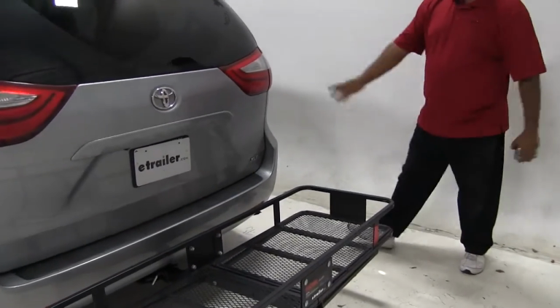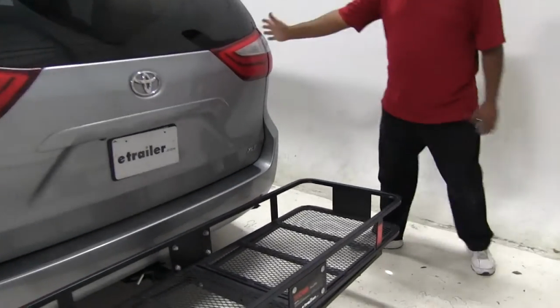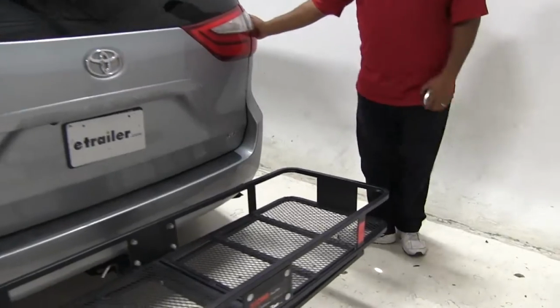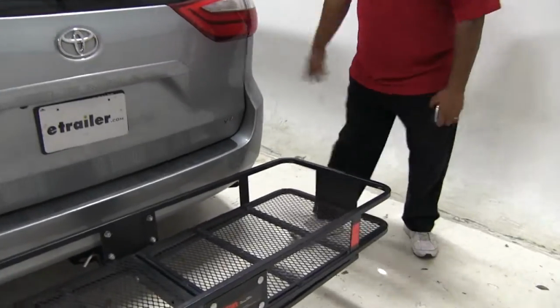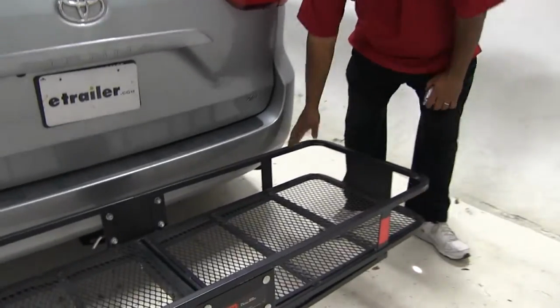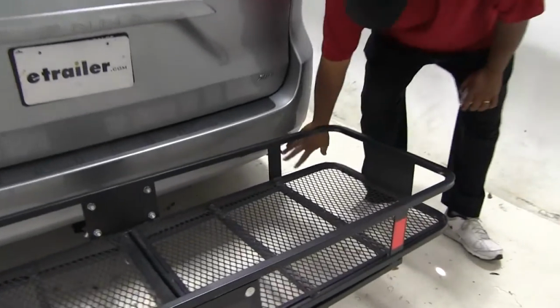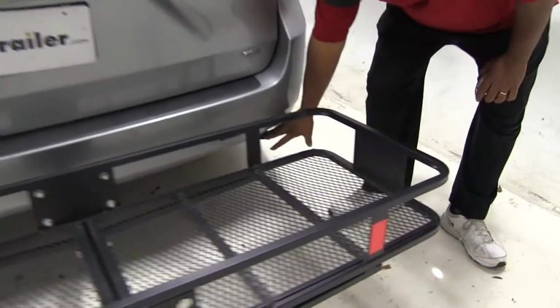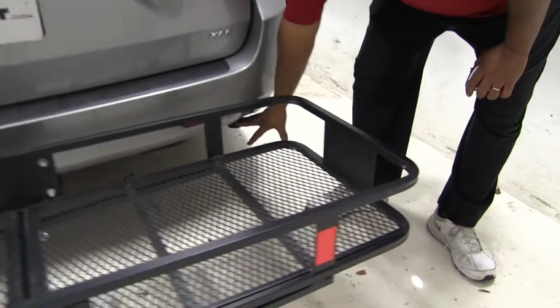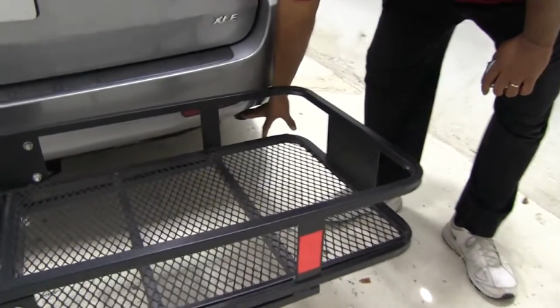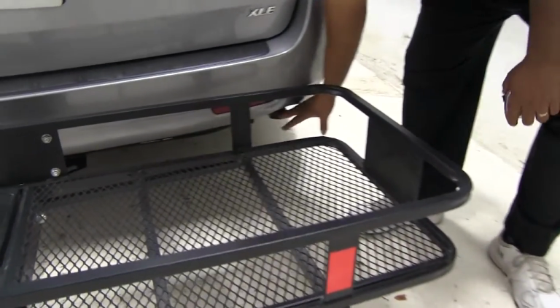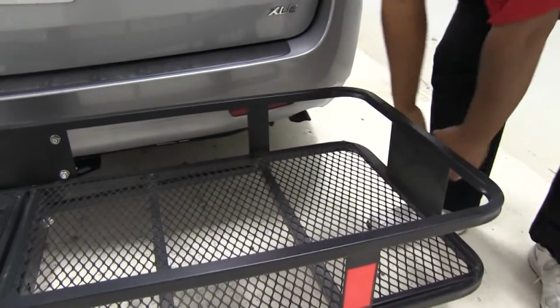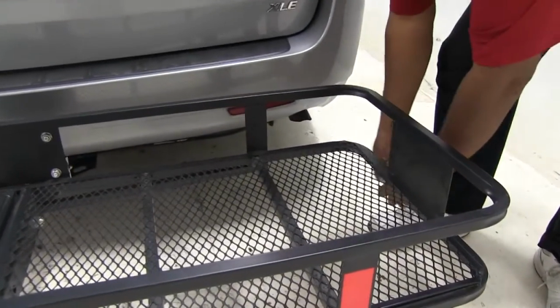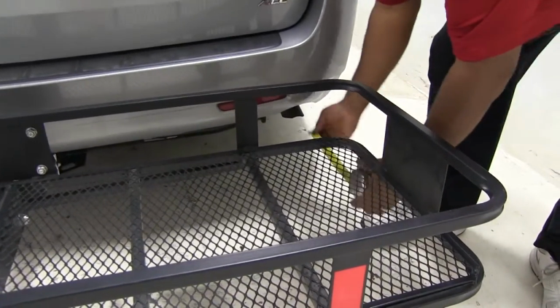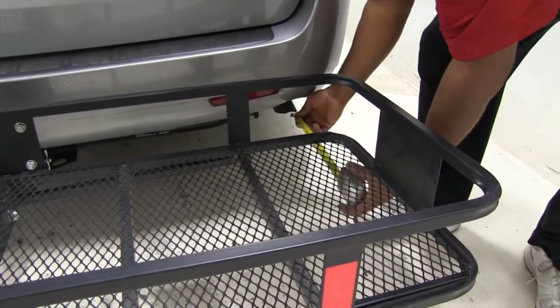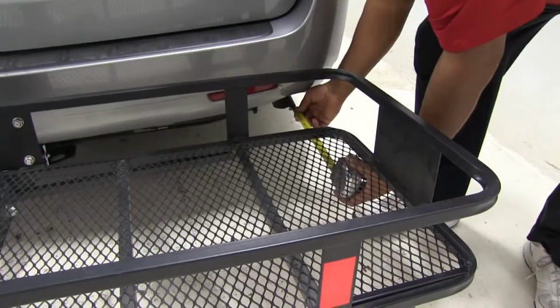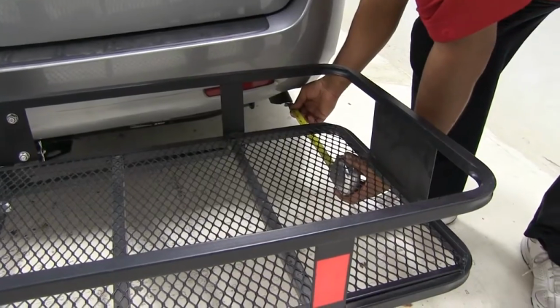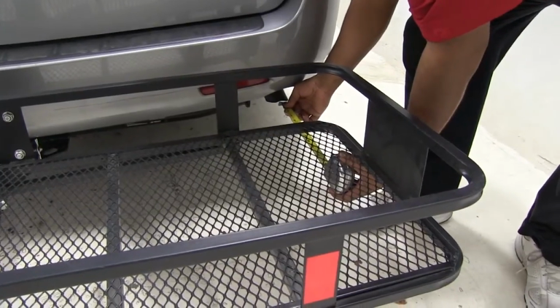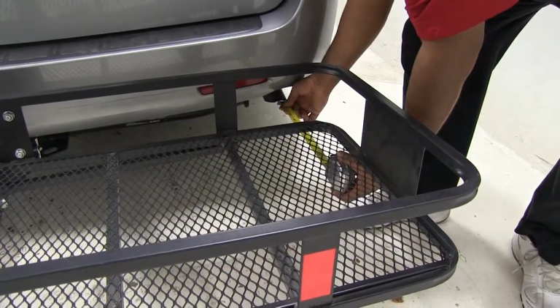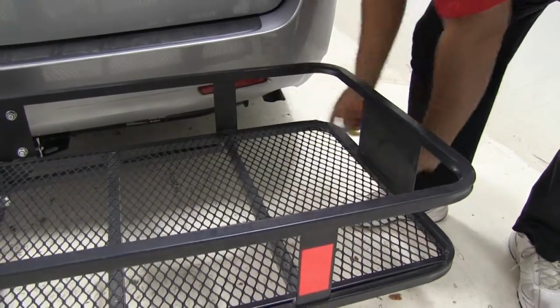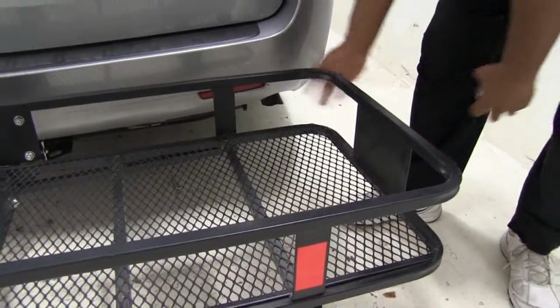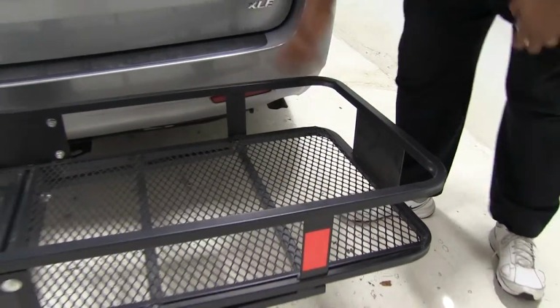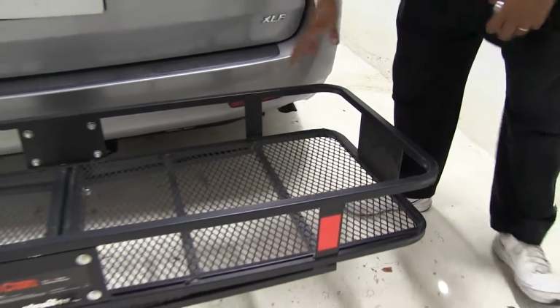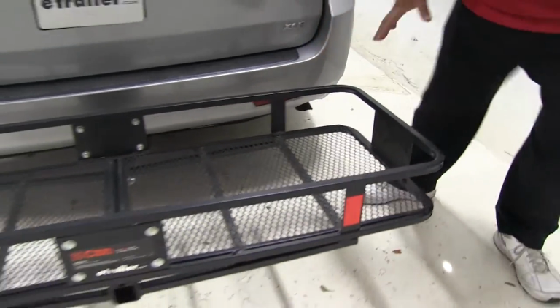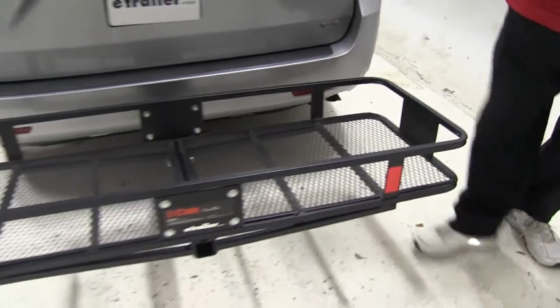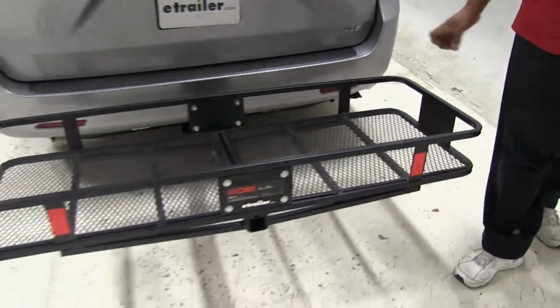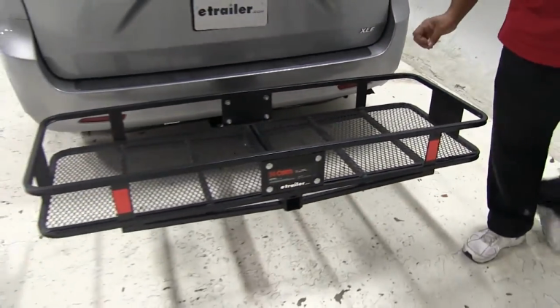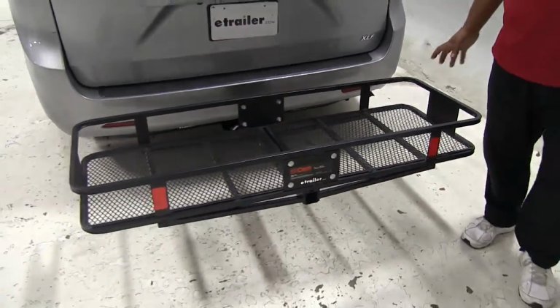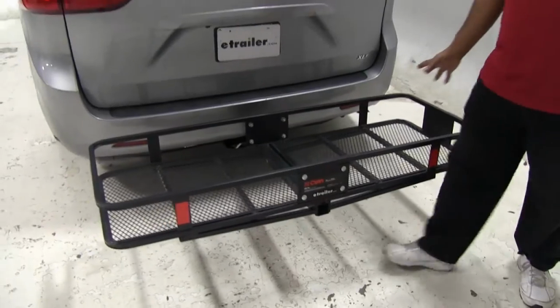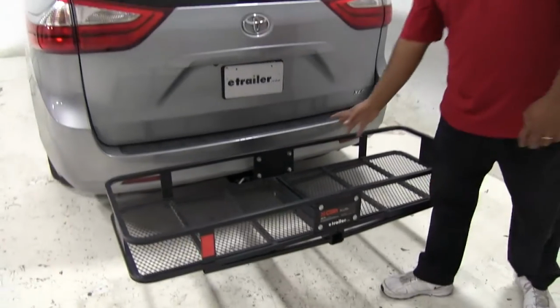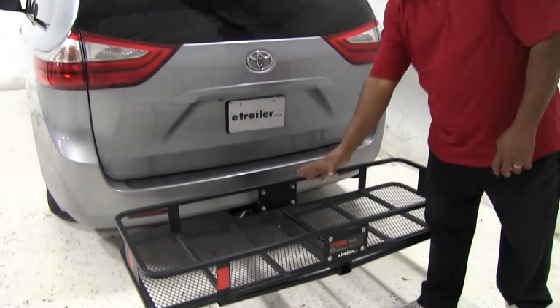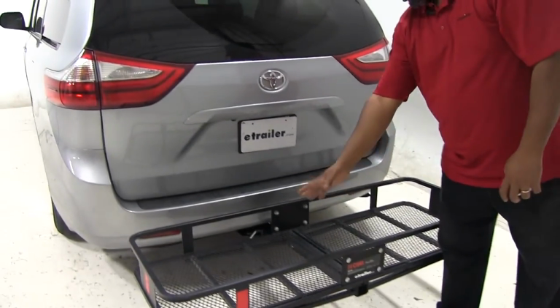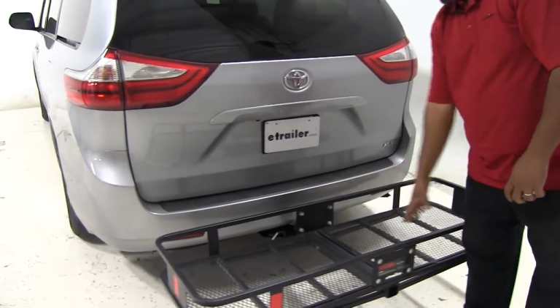On this particular vehicle, the exhaust system is on the passenger side and it's pointing down. It's approximately 10 inches away from my cargo carrier. So just remember if you have any heat-sensitive material, you may want to place them elsewhere in your cargo carrier.